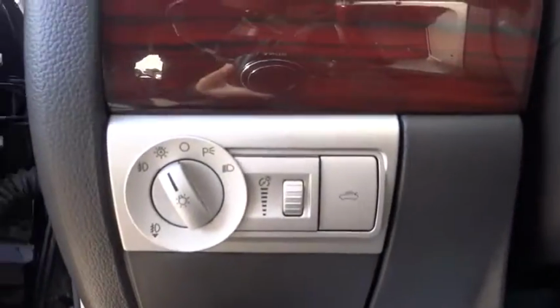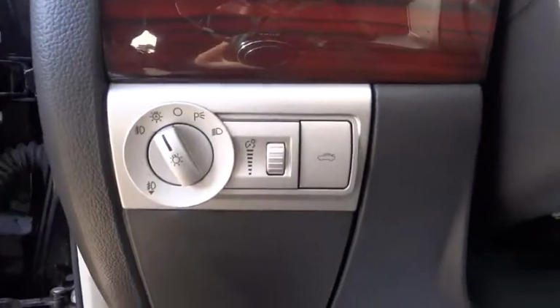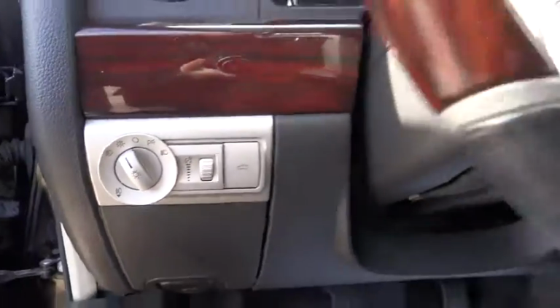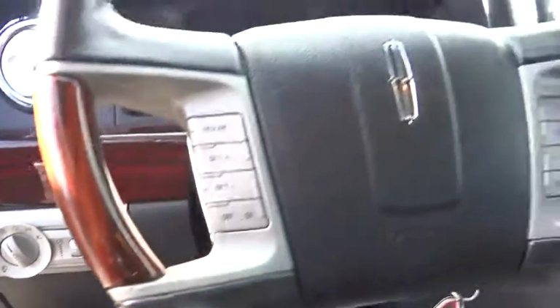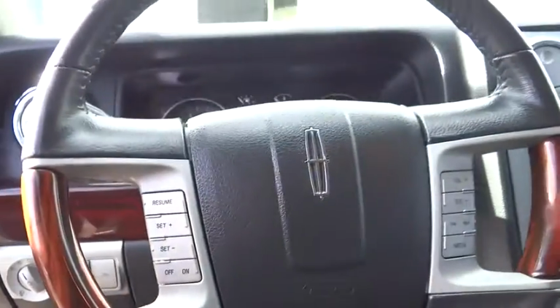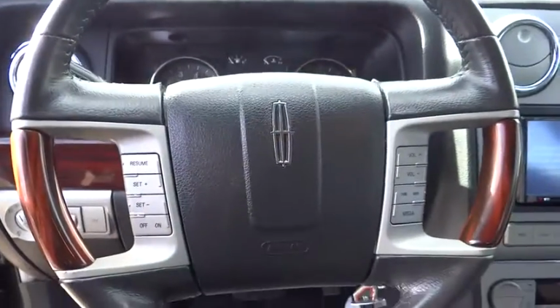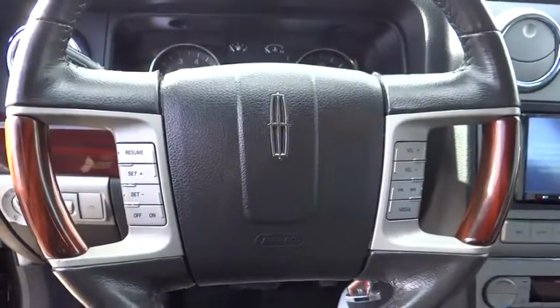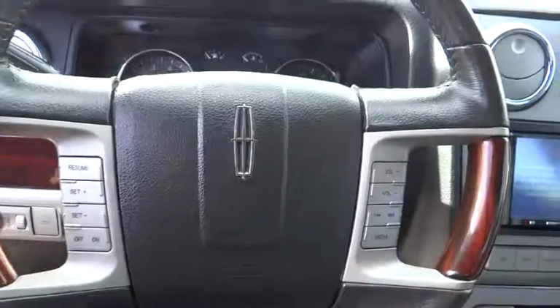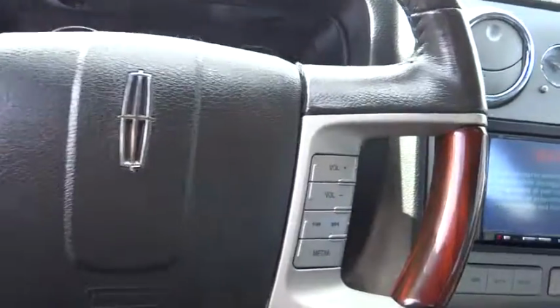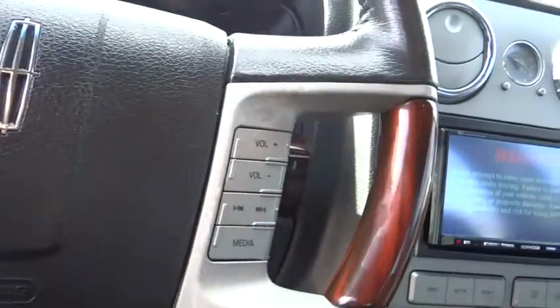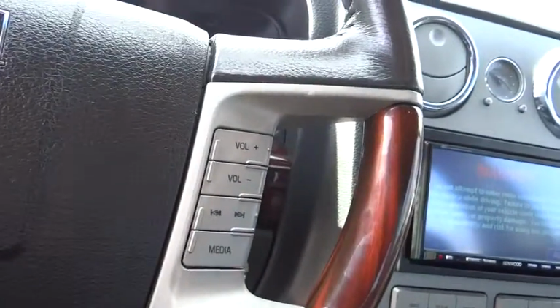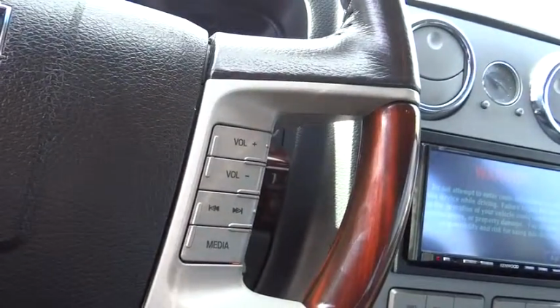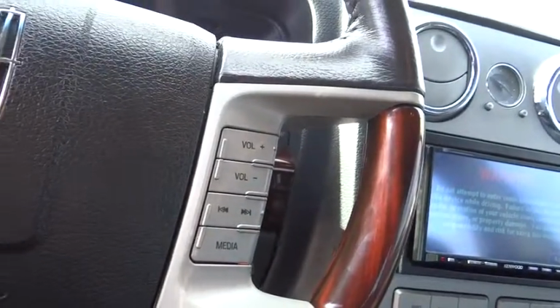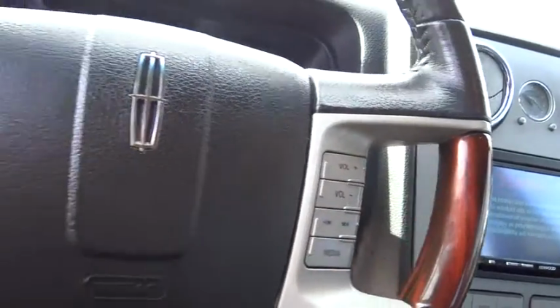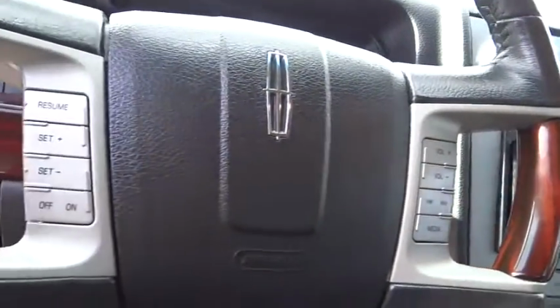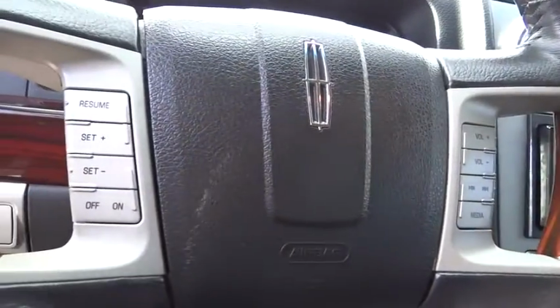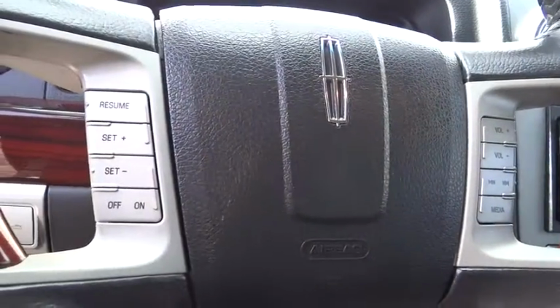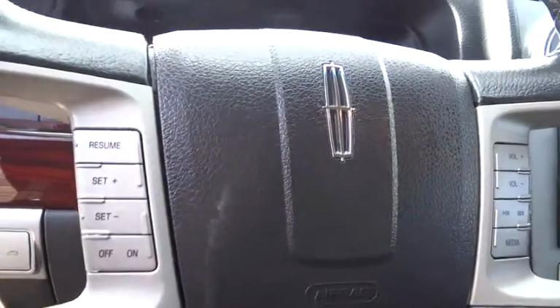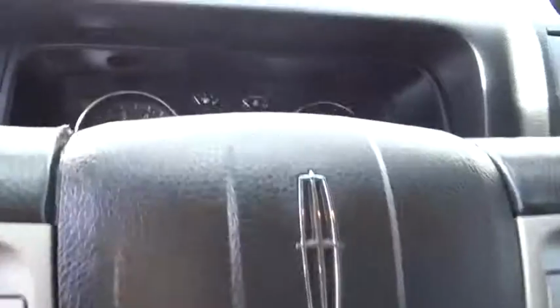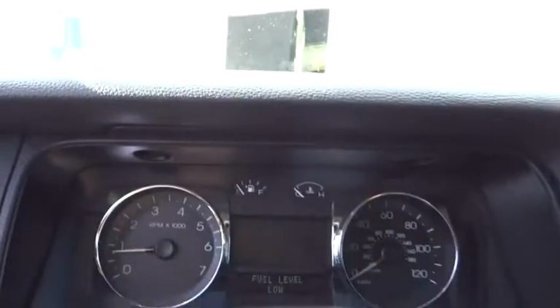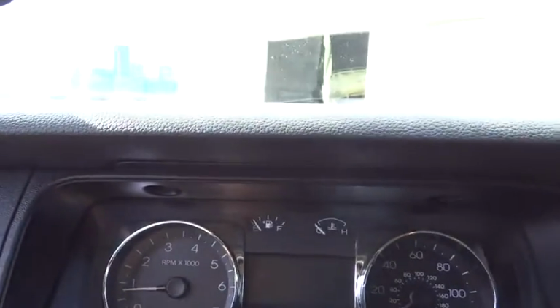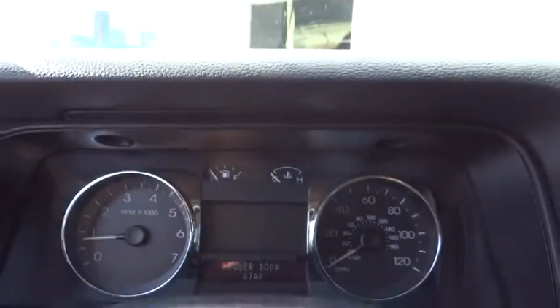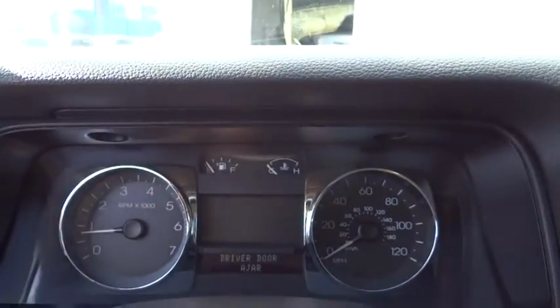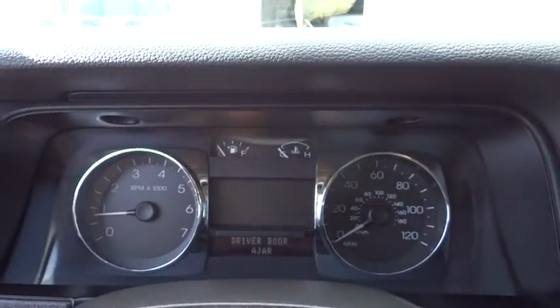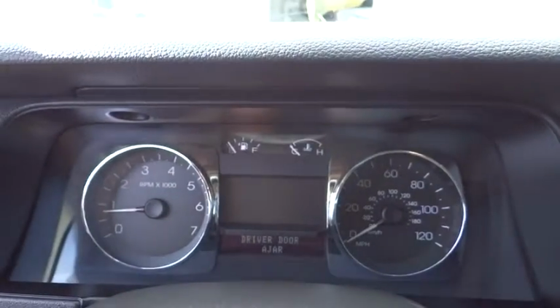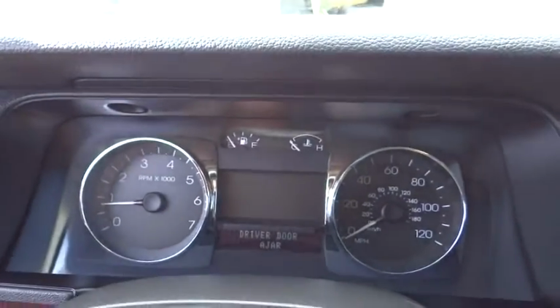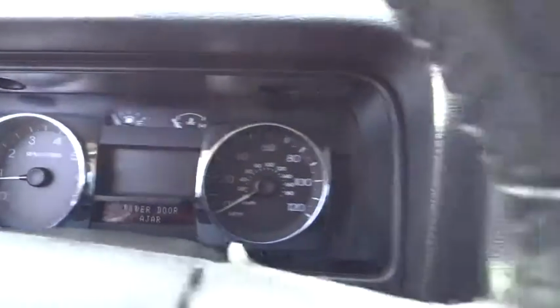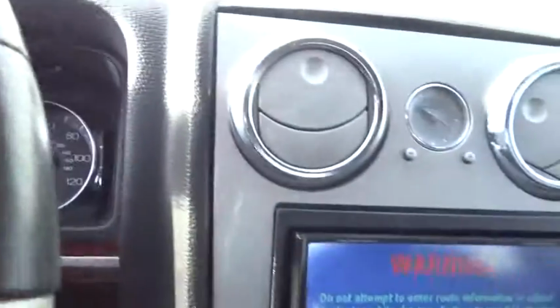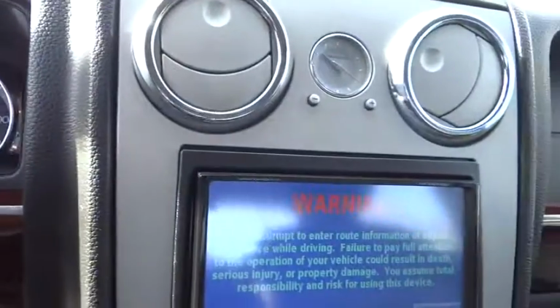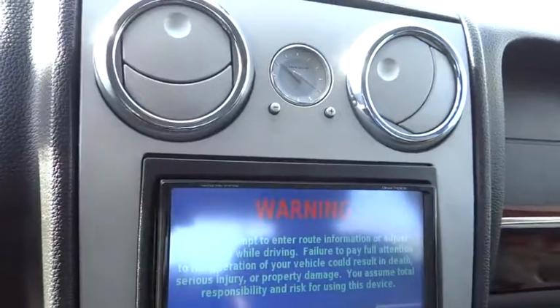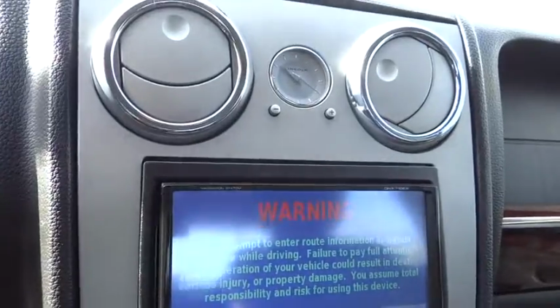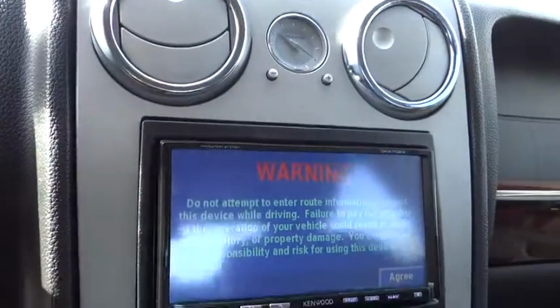Alloy wheels, air conditioning front, keyless entry, cruise control, climate control, rear defroster, passenger airbag, MP3 capability, fog lights, child safety locks, power locks, trip computer, security system.